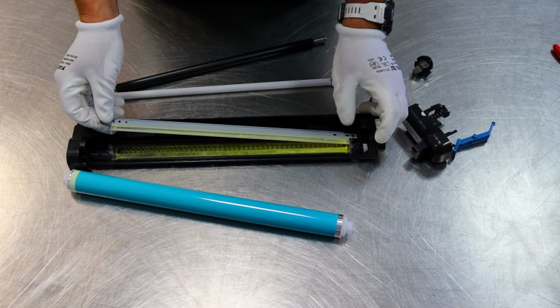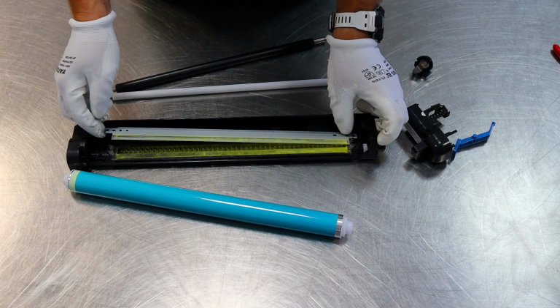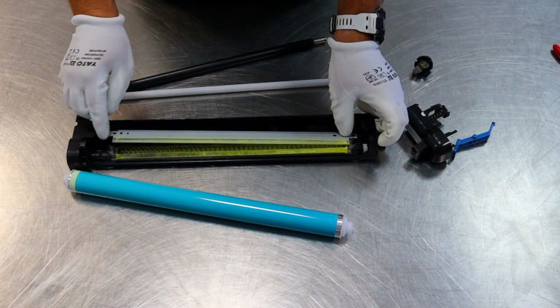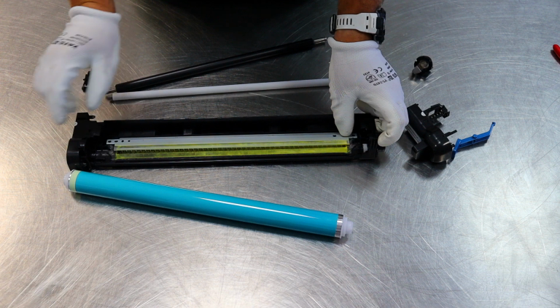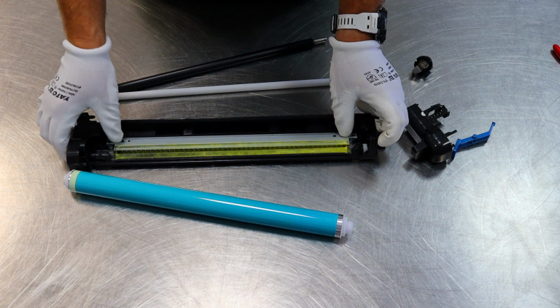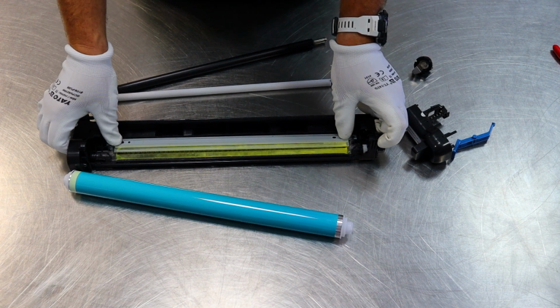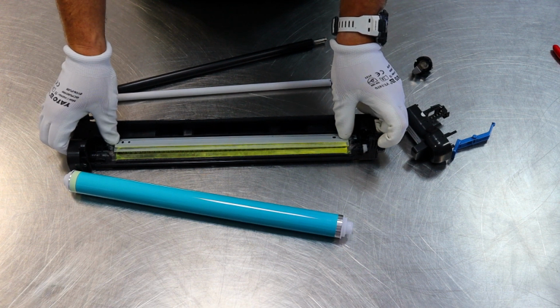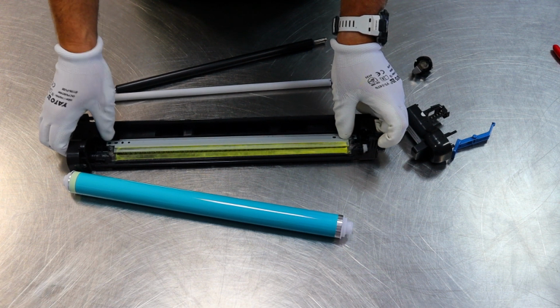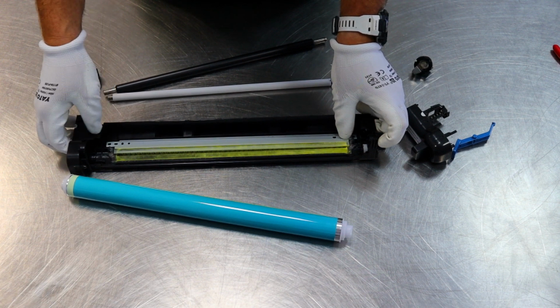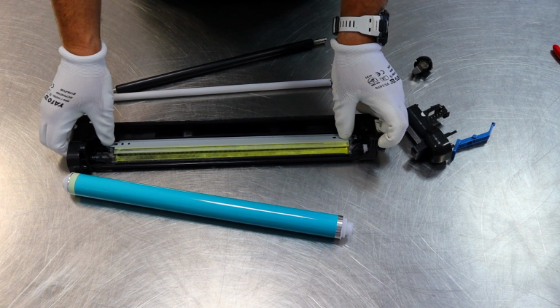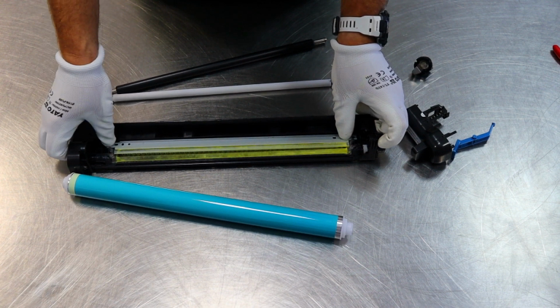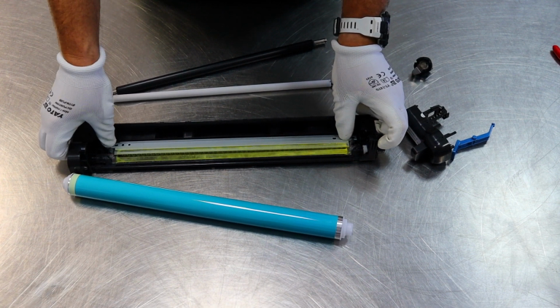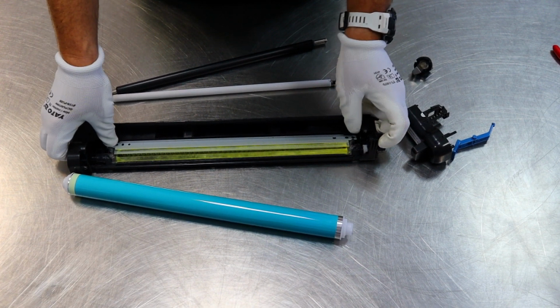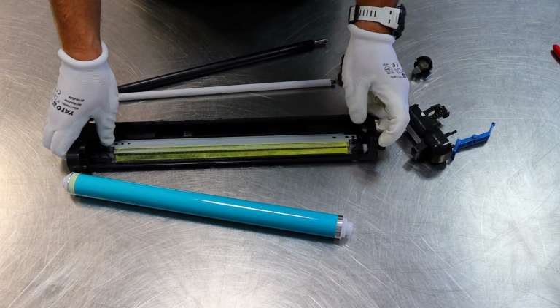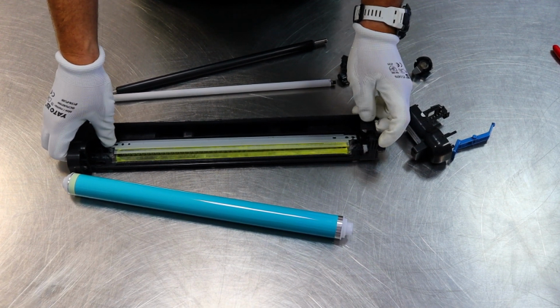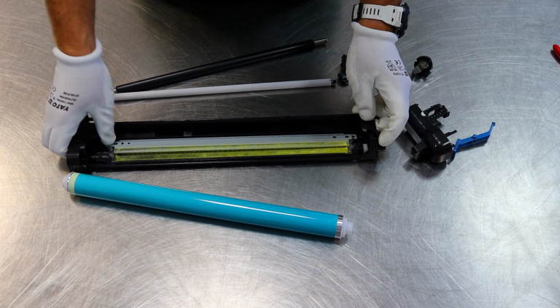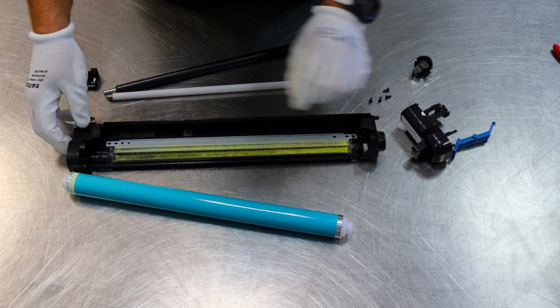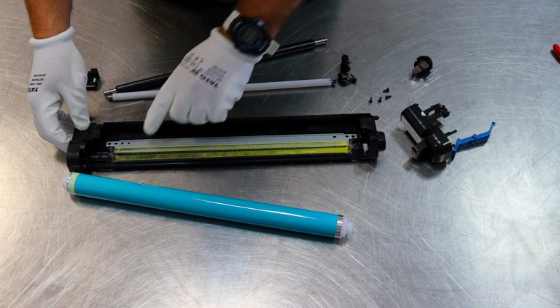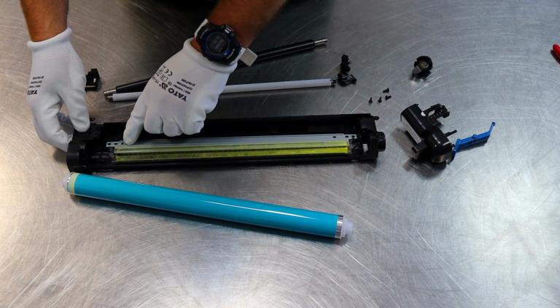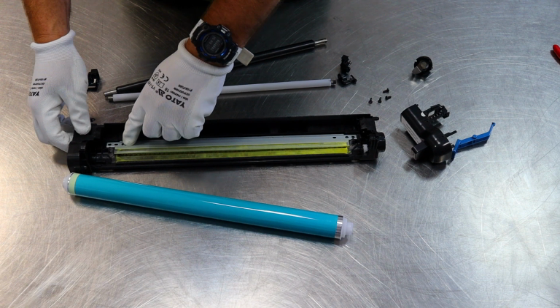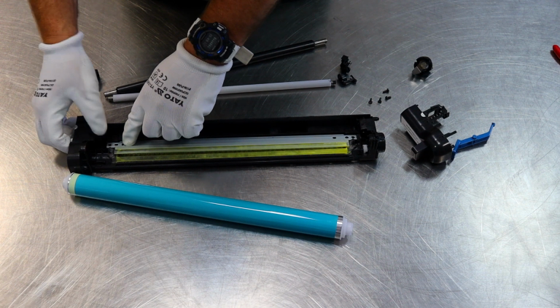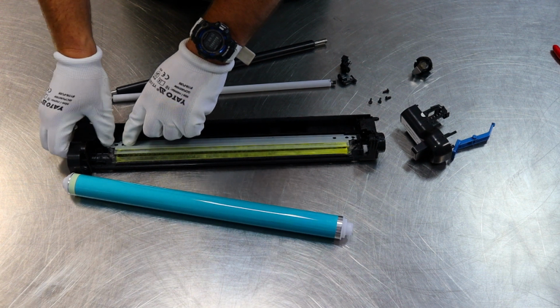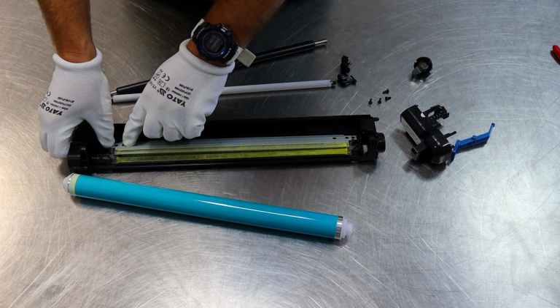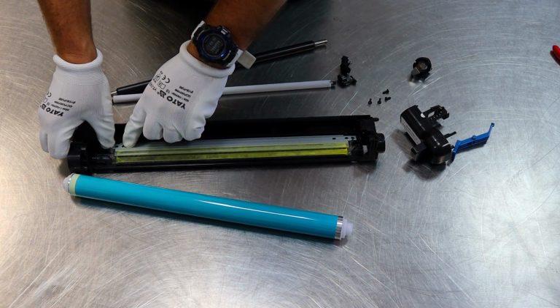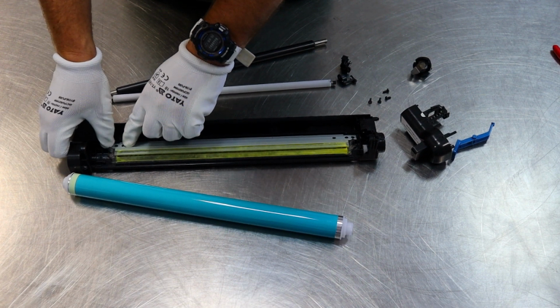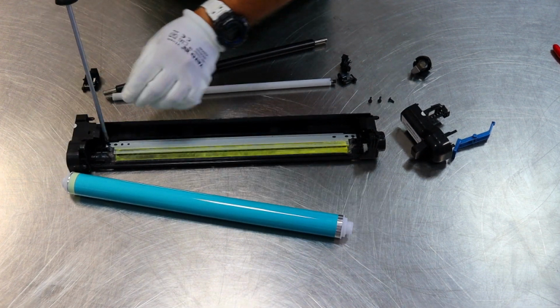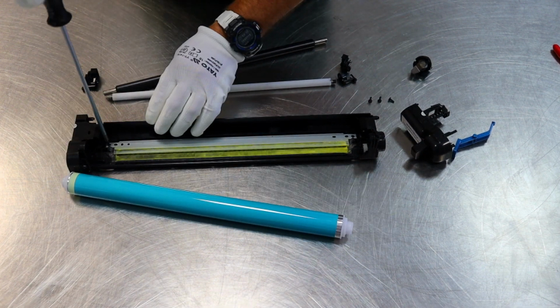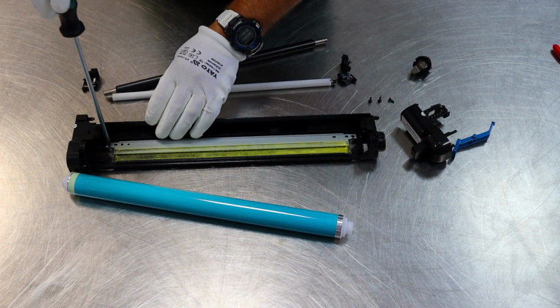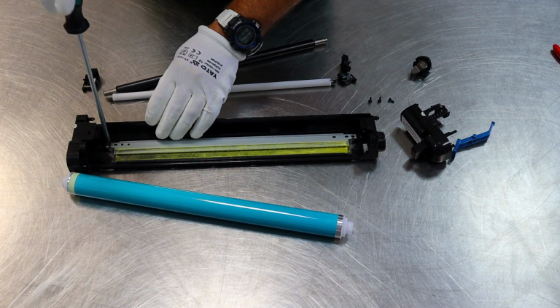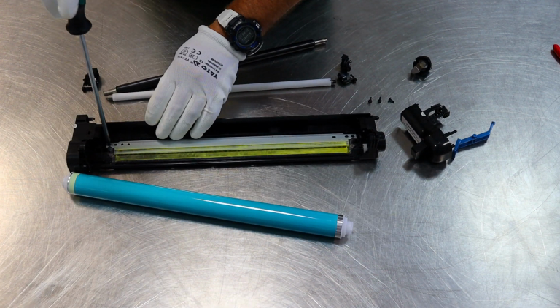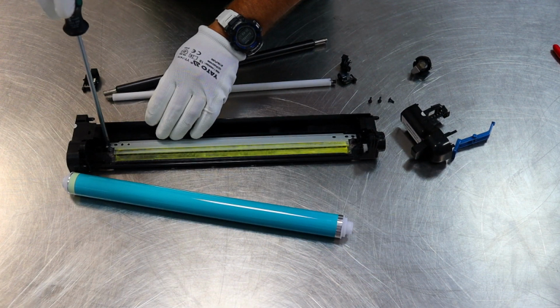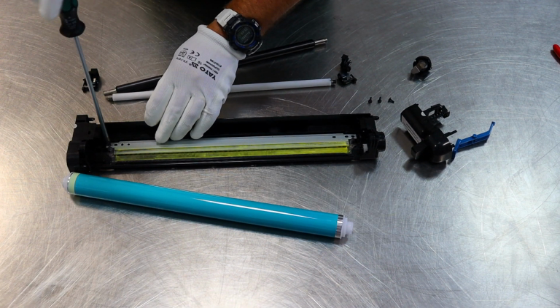In the regenerated drum unit there should be all new elements: image drum, cleaning blade, charging roller, cleaning roller. And in fact, these elements are new.